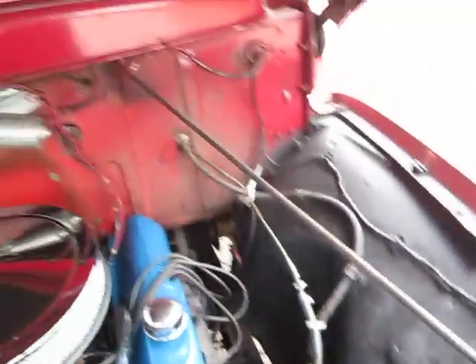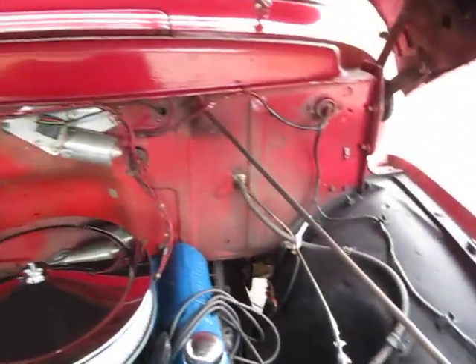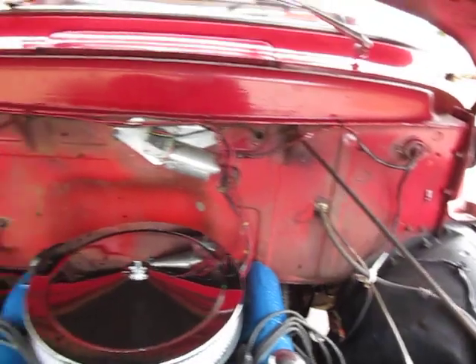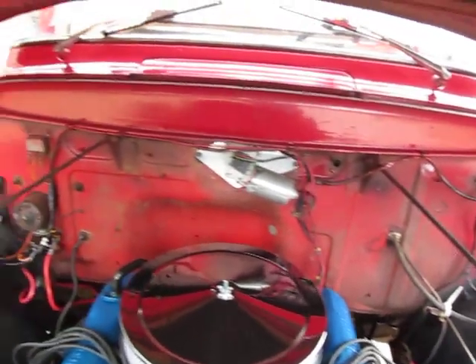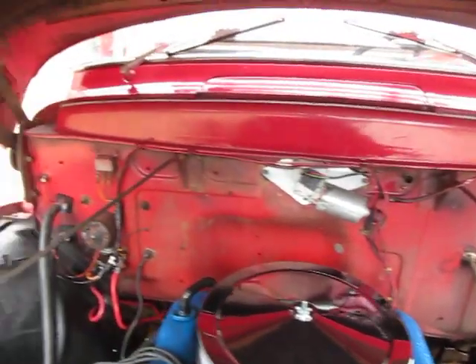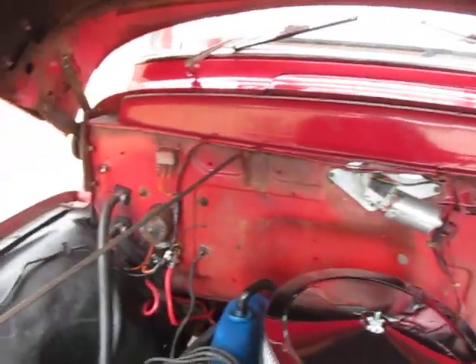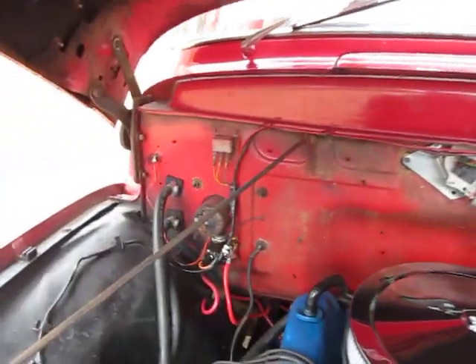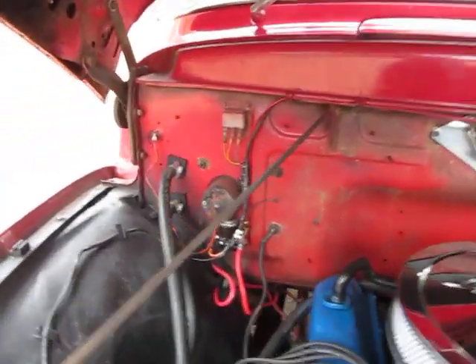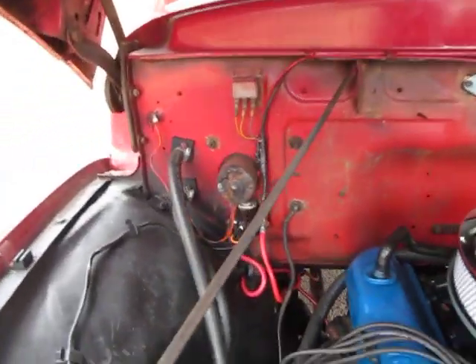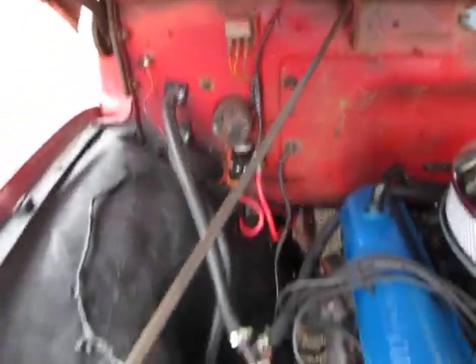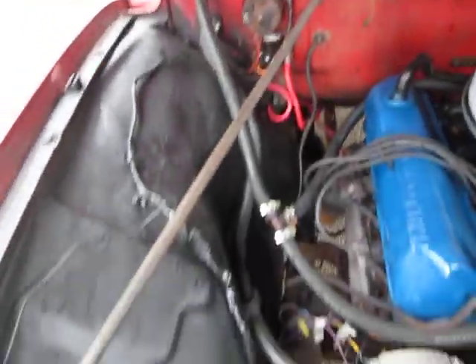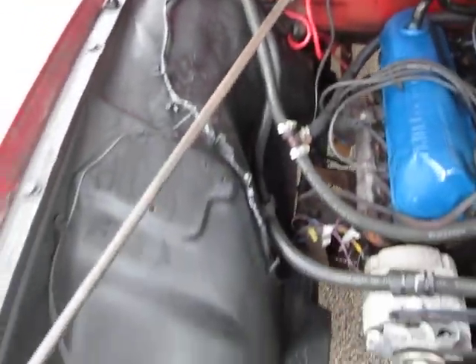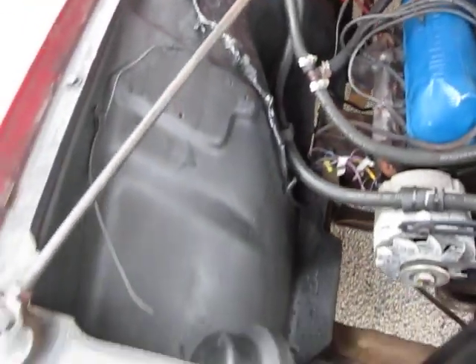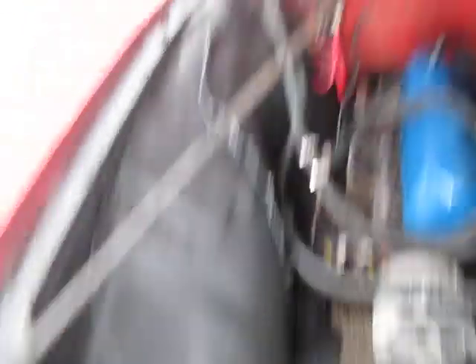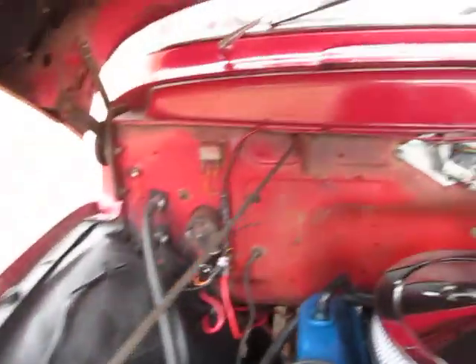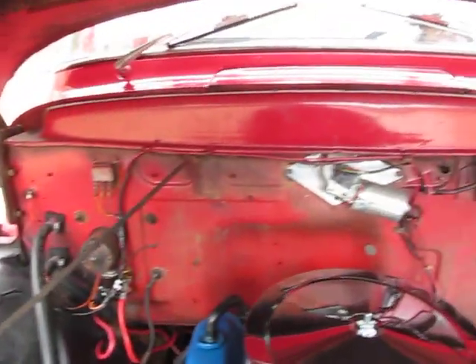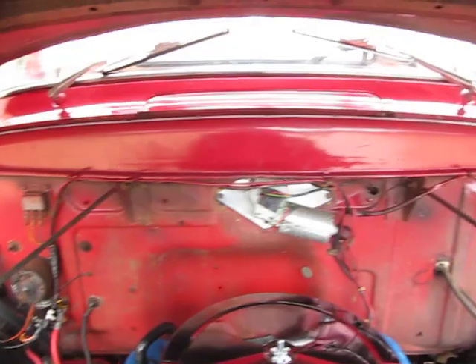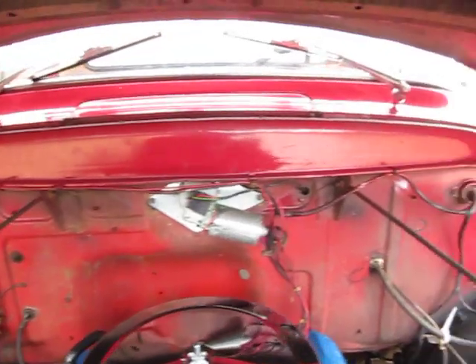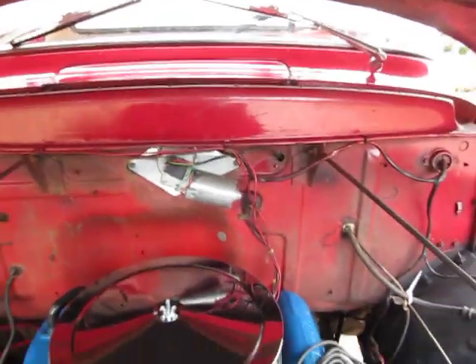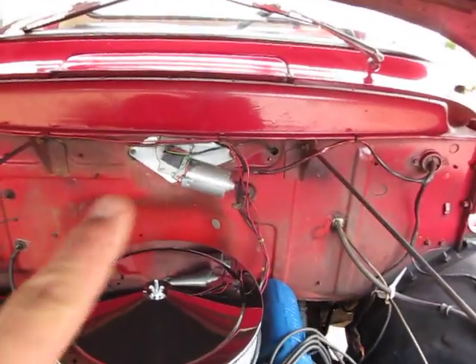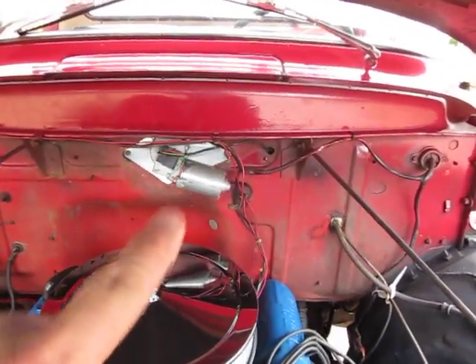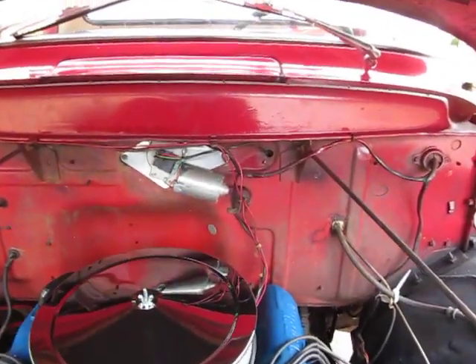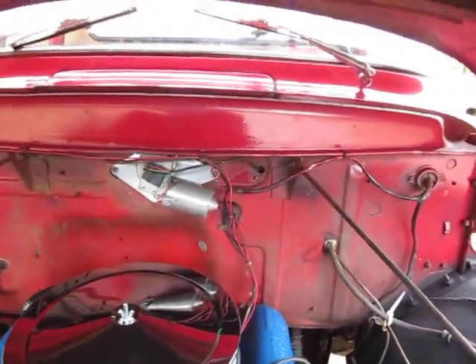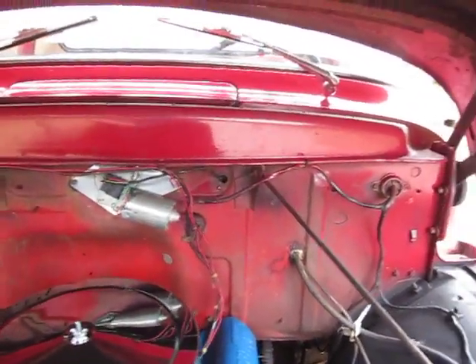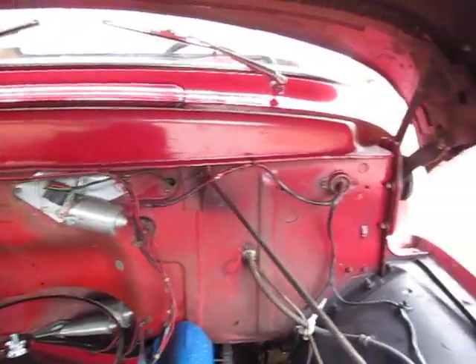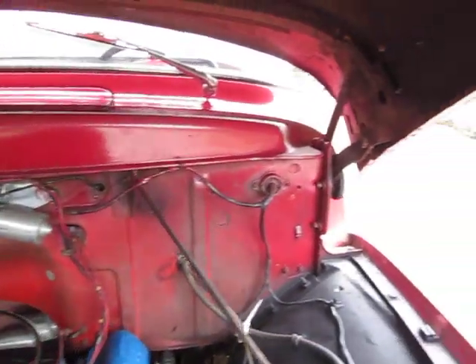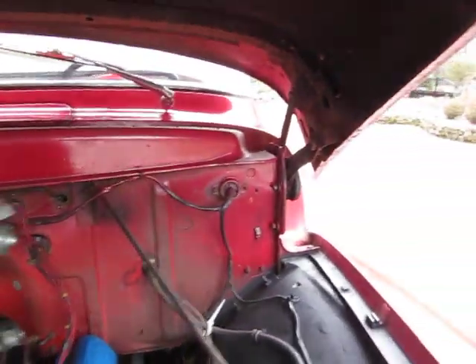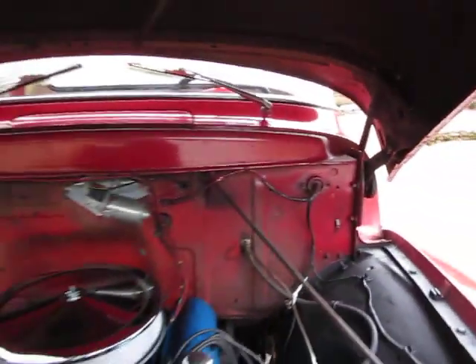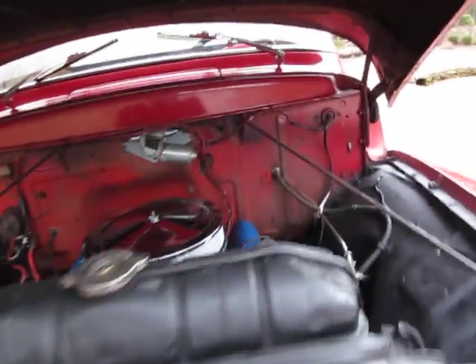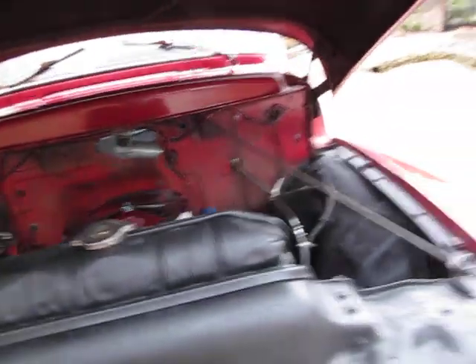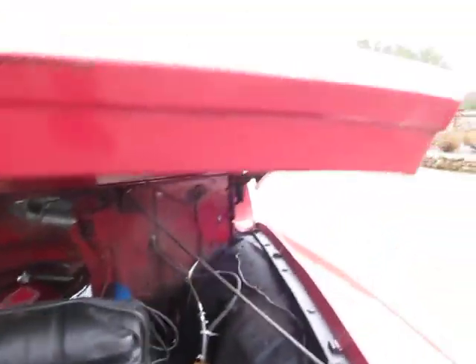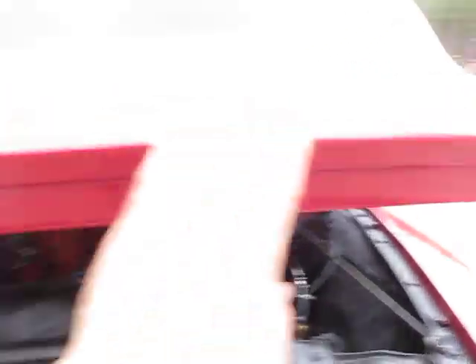The body's very straight. Firewall's rust free. Inner fender wells. He had installed an electric wiper motor there. The hood is very straight.